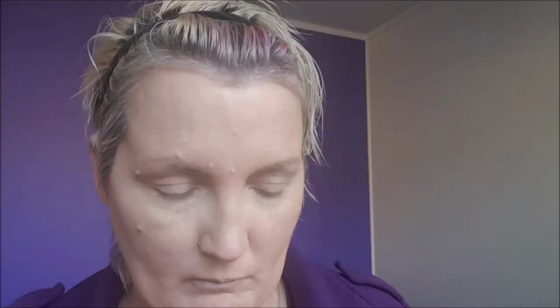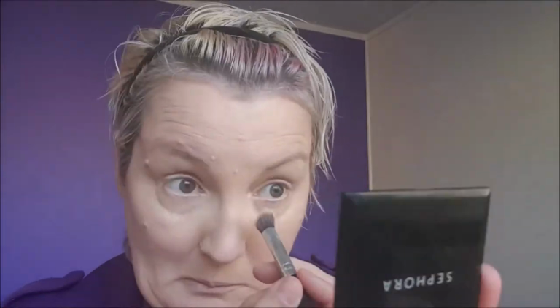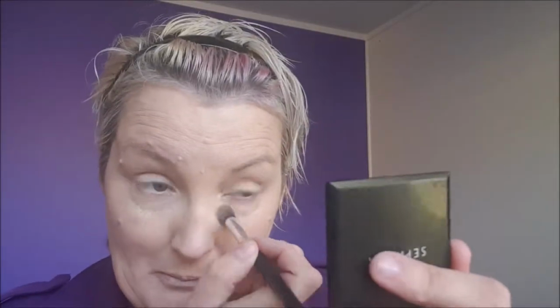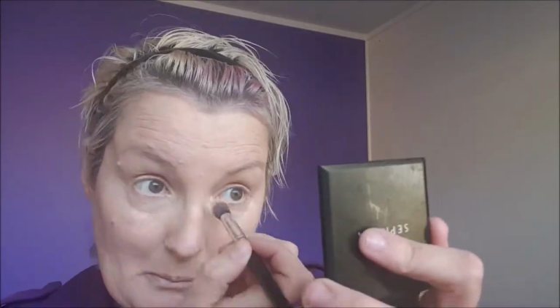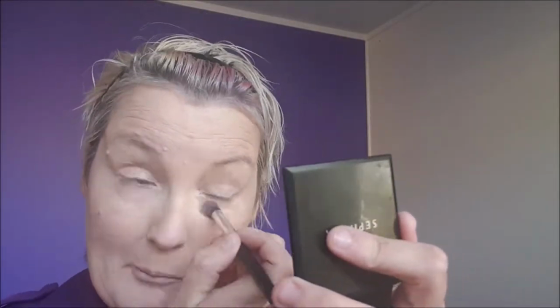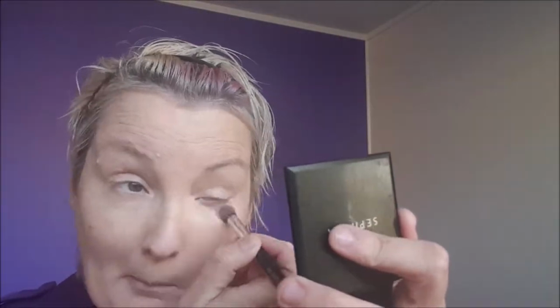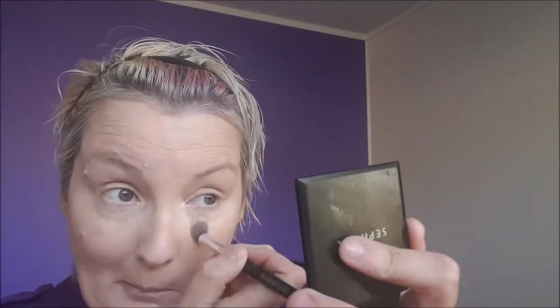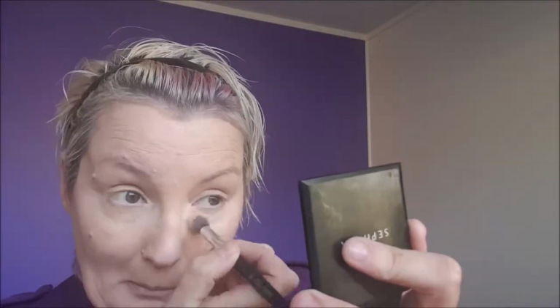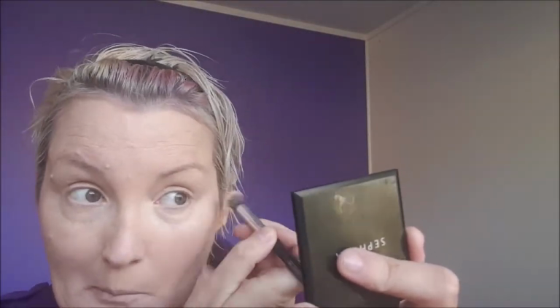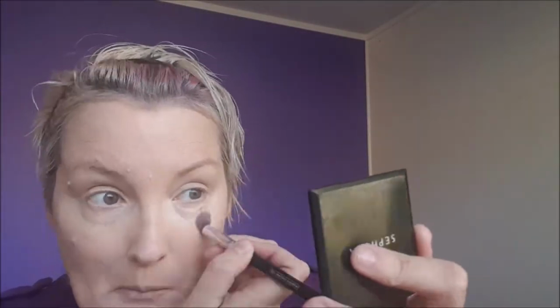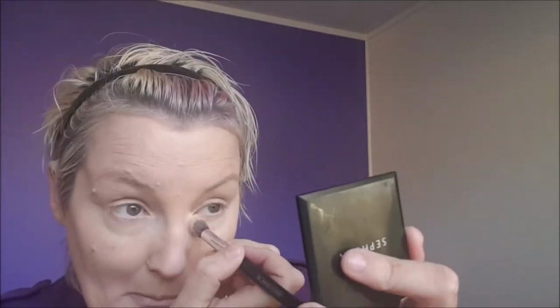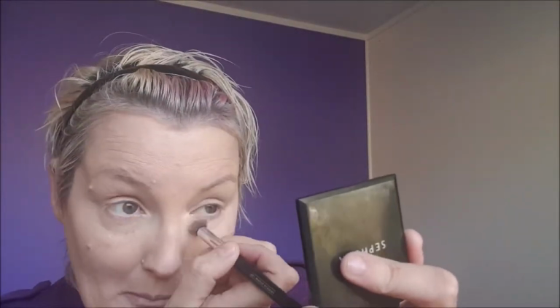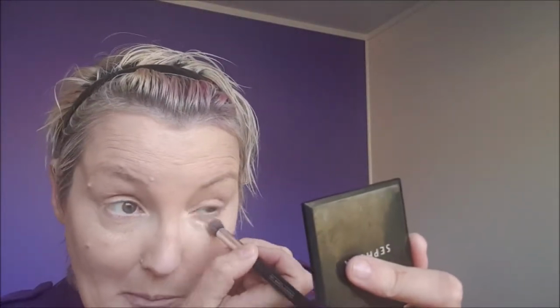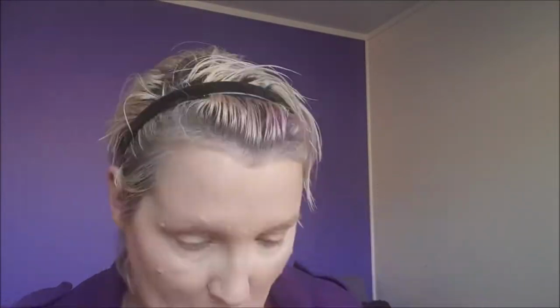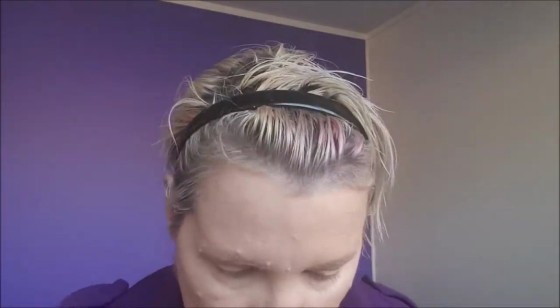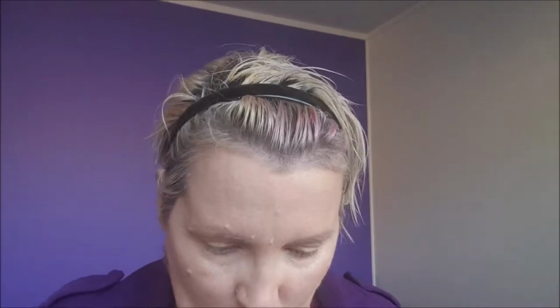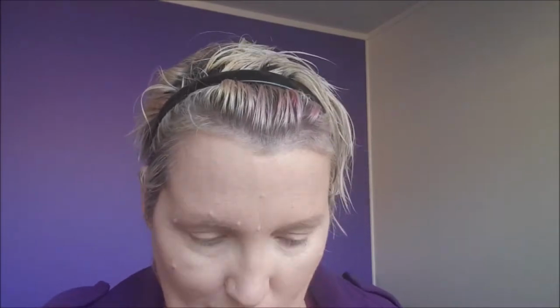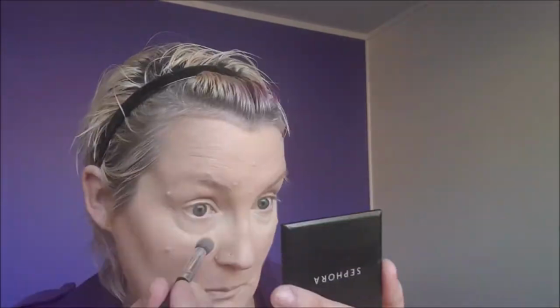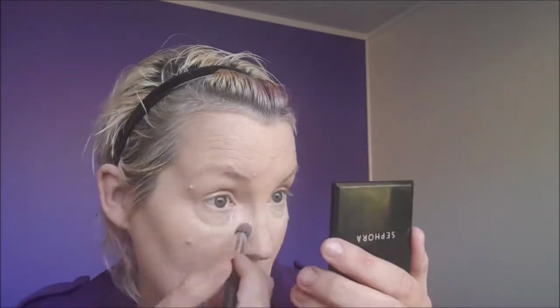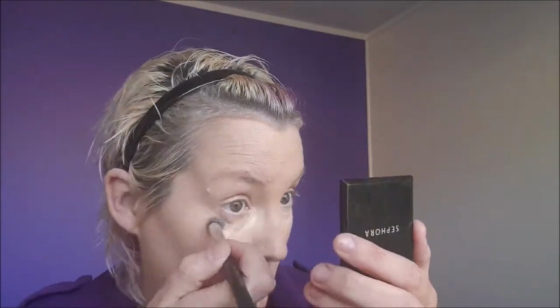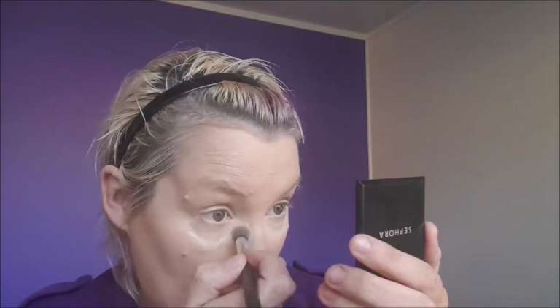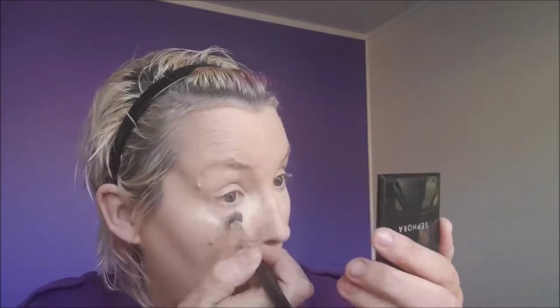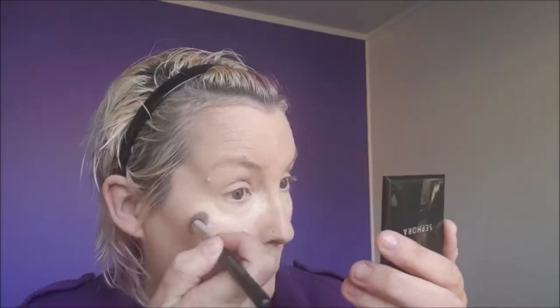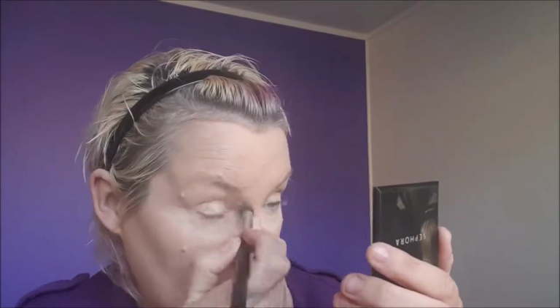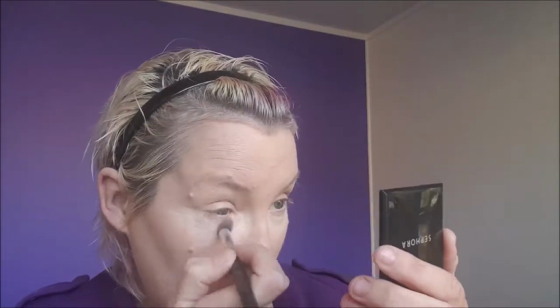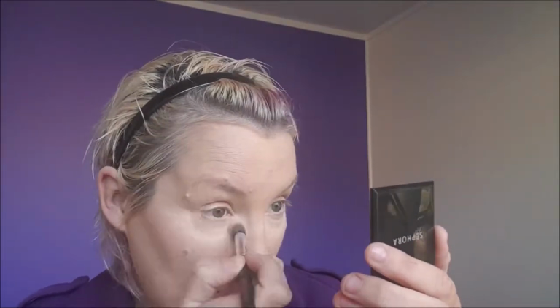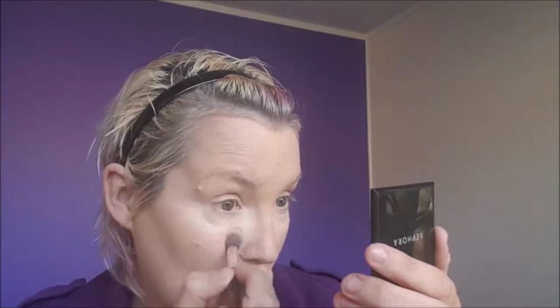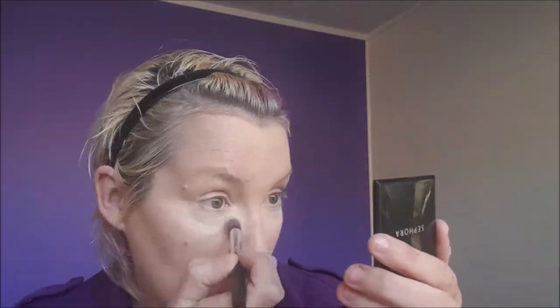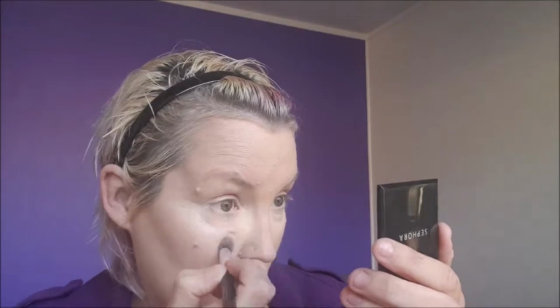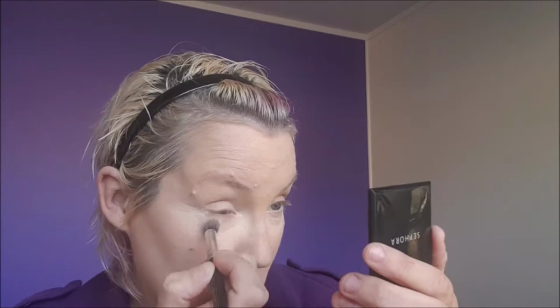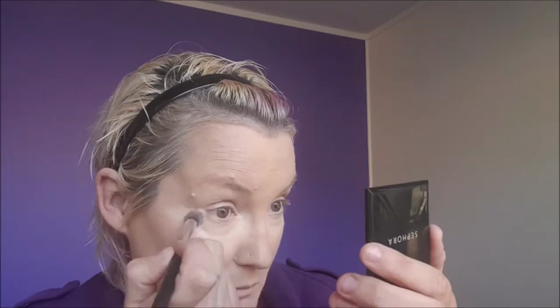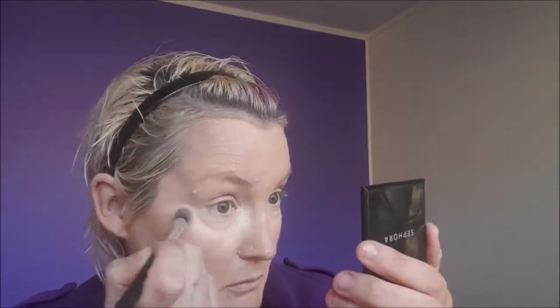Next I'm using a flat headed angle brush and I'm applying LA Girl Pro Conceal High Definition Concealer.